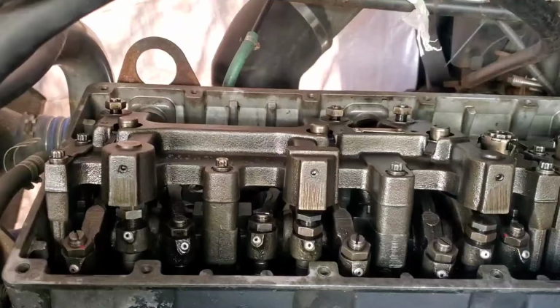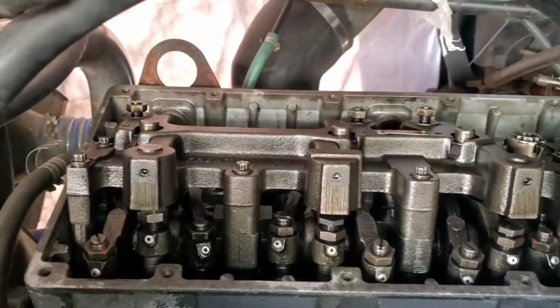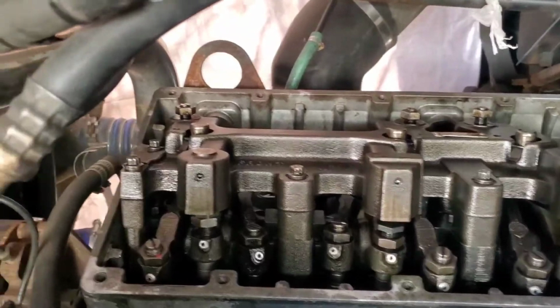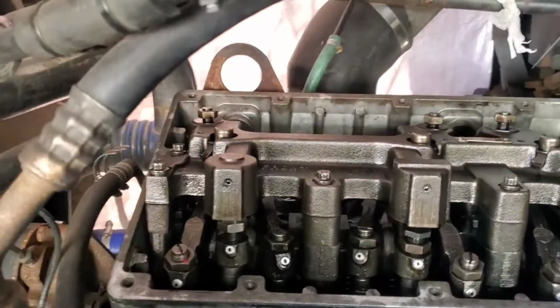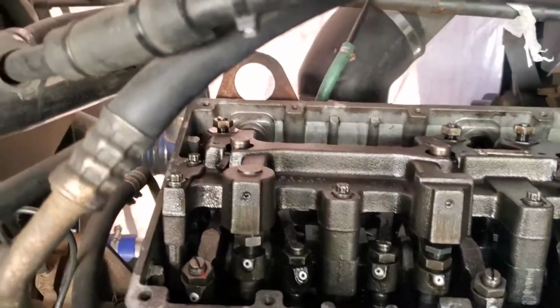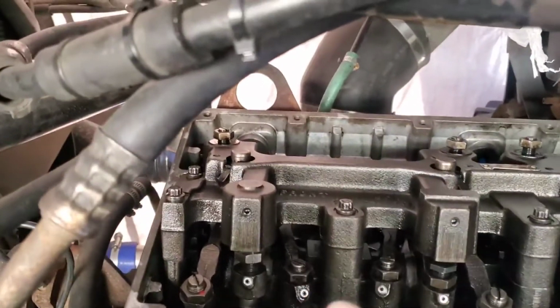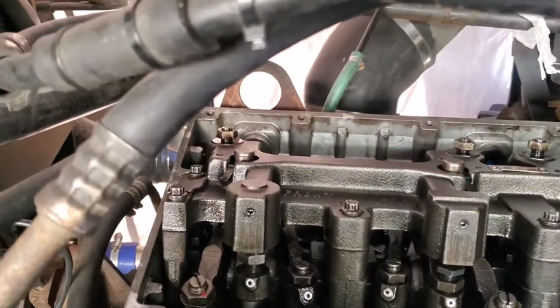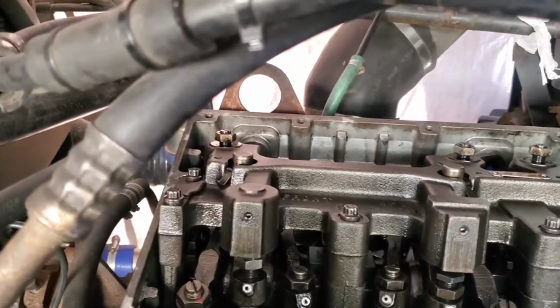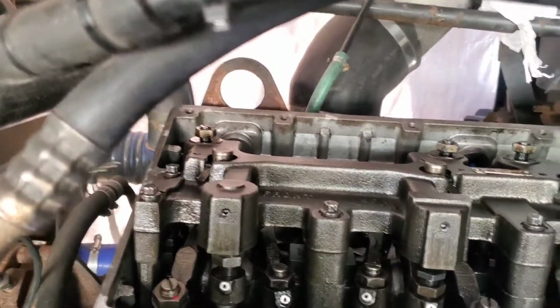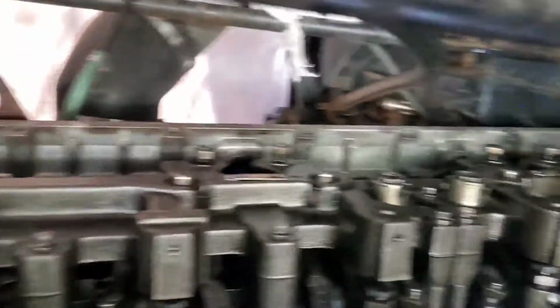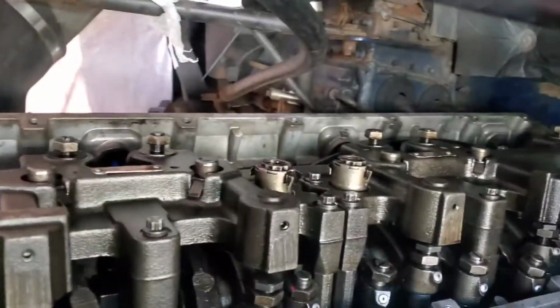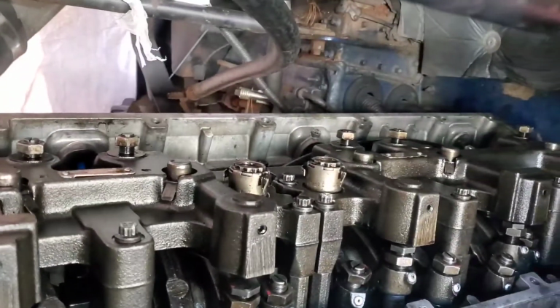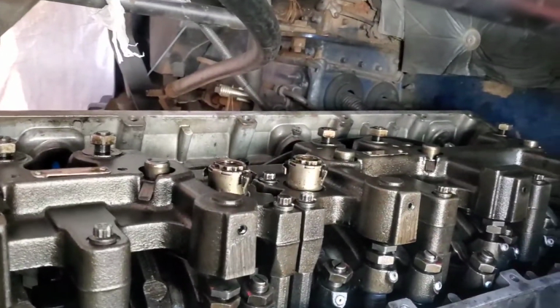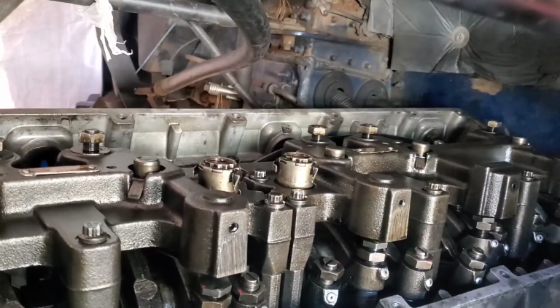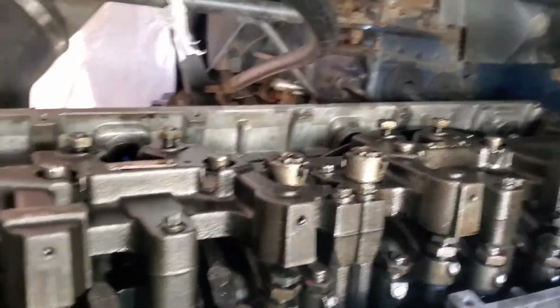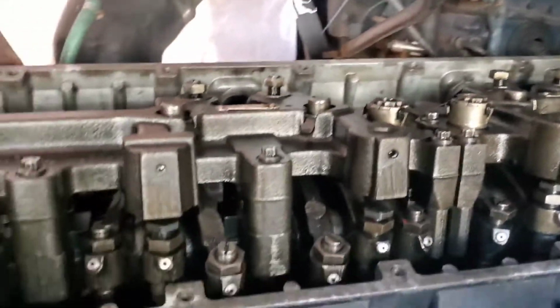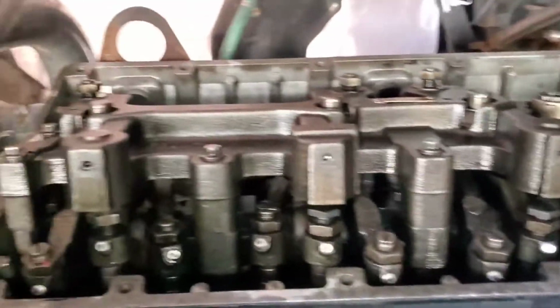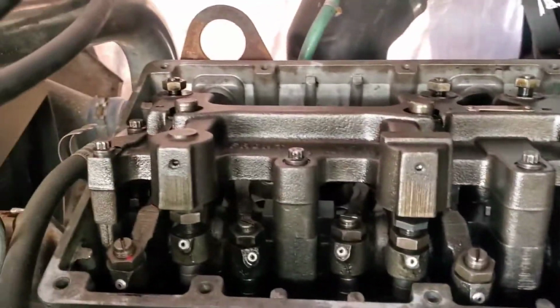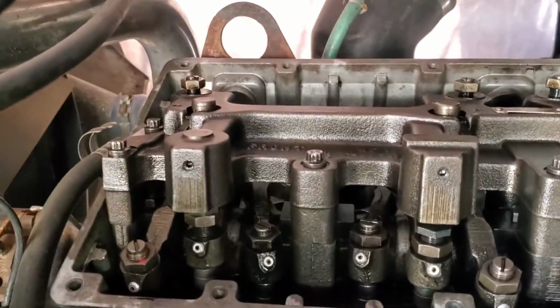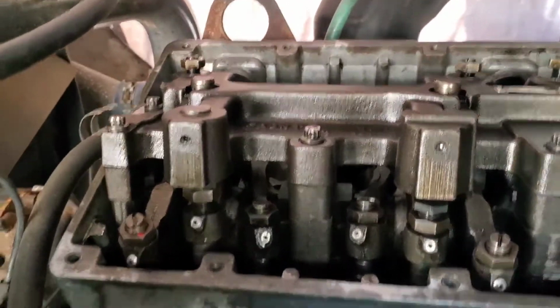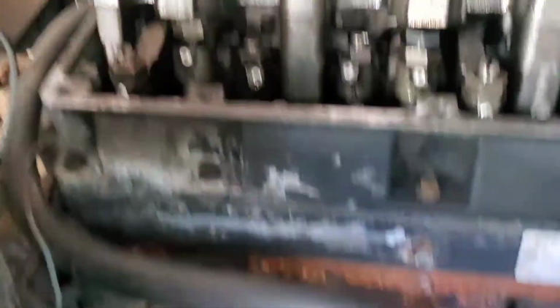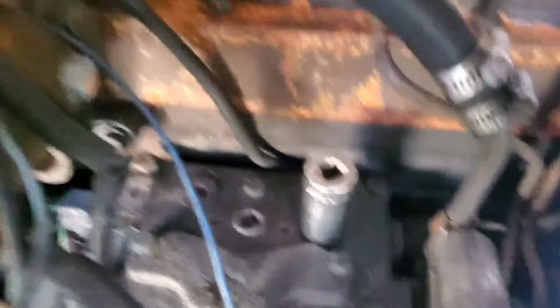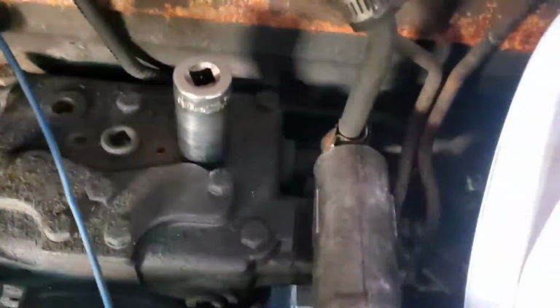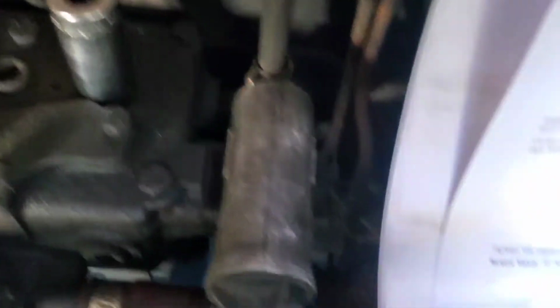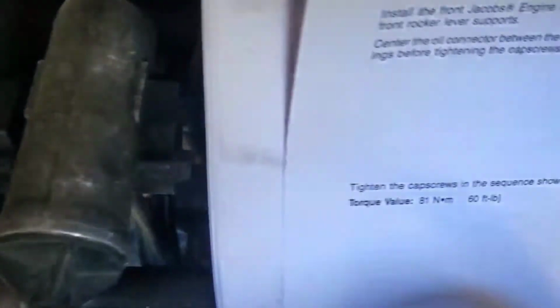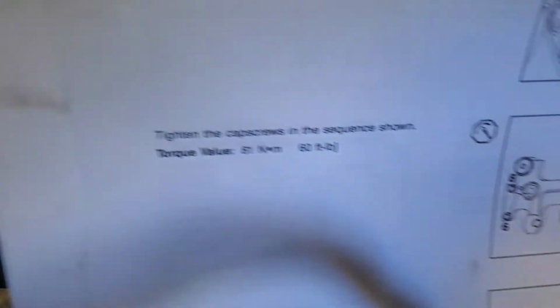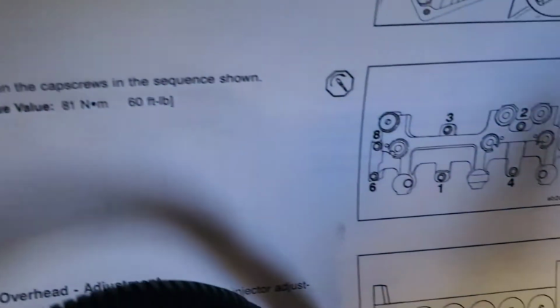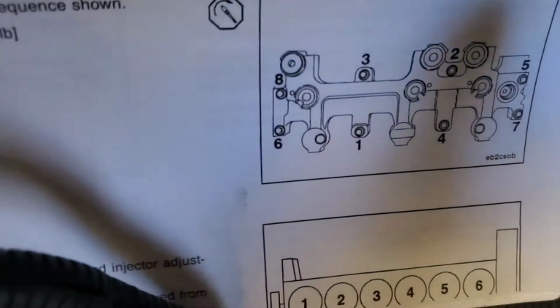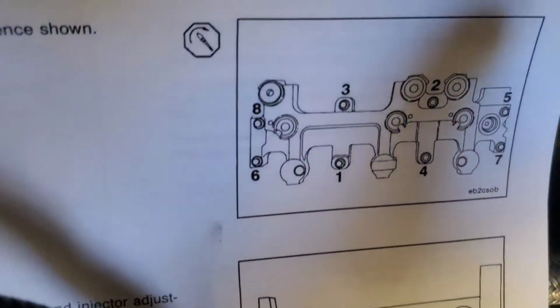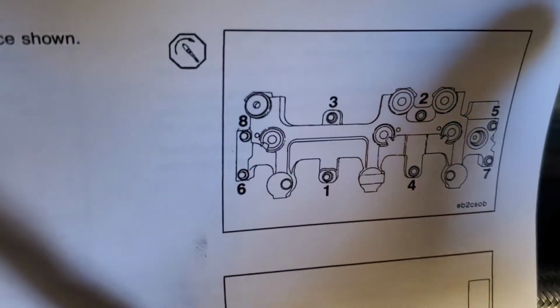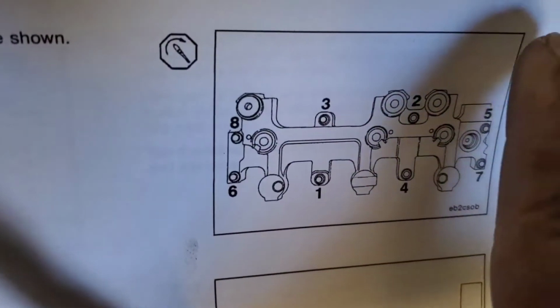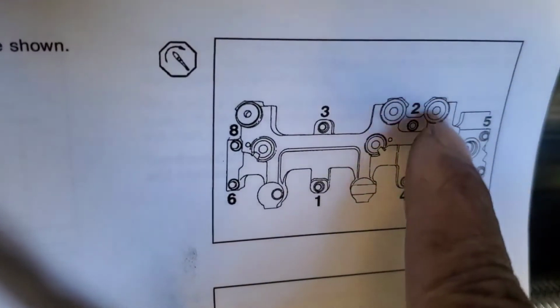Alright guys, so now we're going to torque the jake brake. Let me show you the torque sequence. This is the torque sequence here.